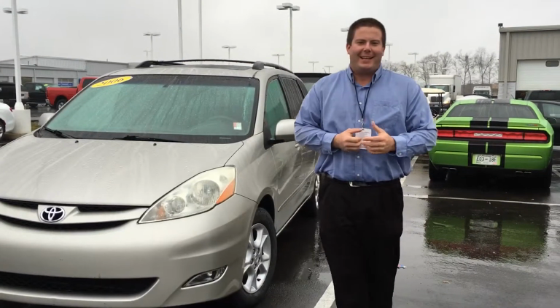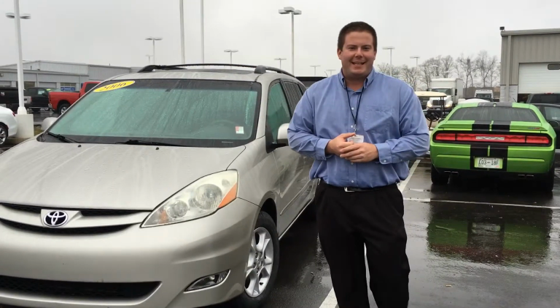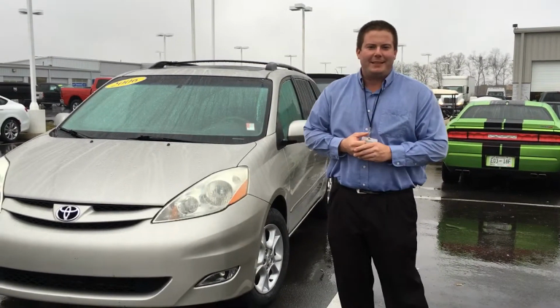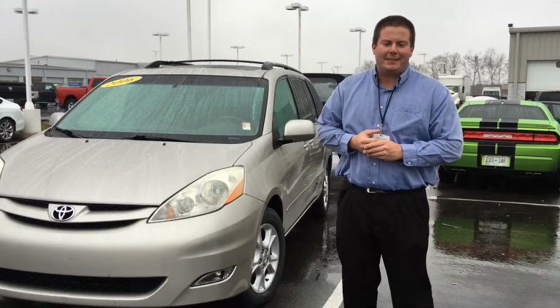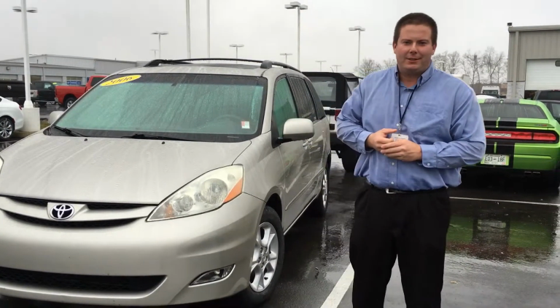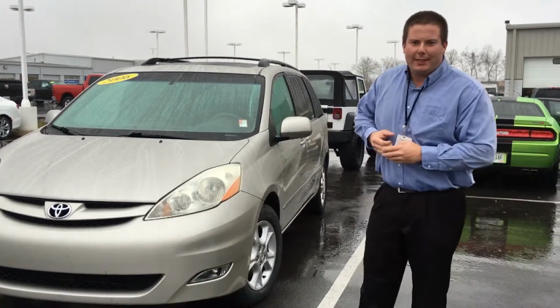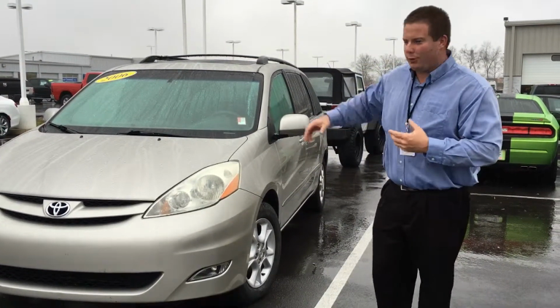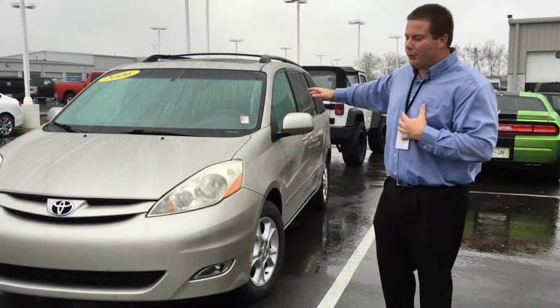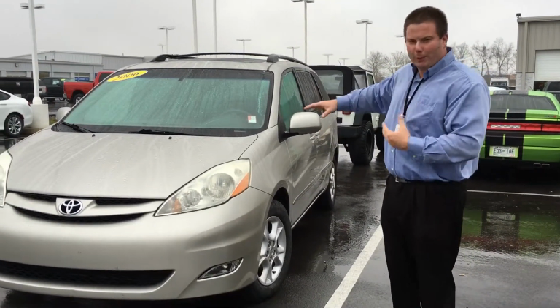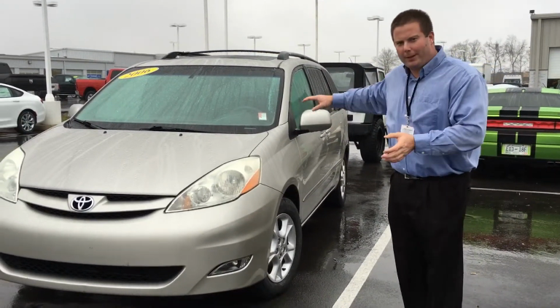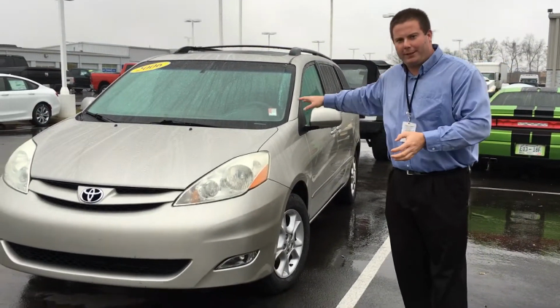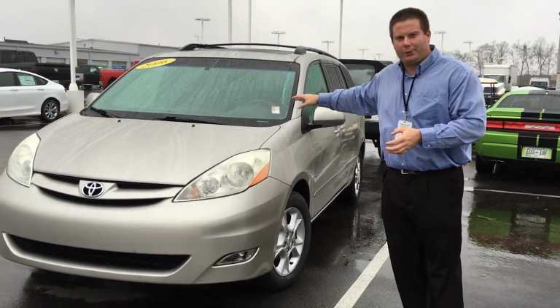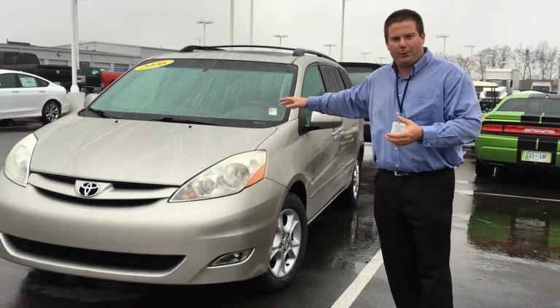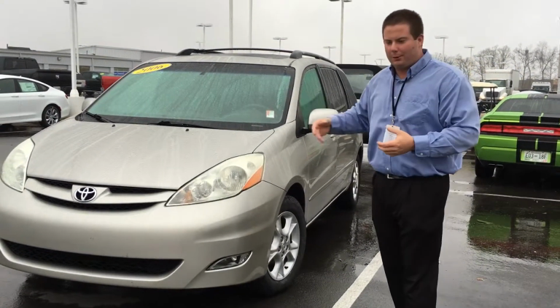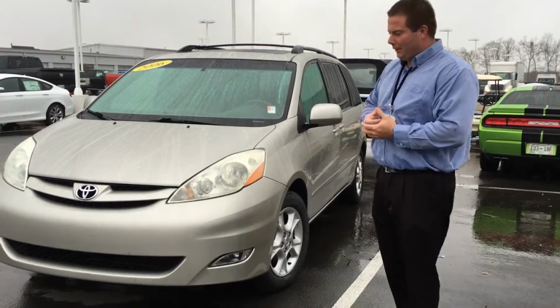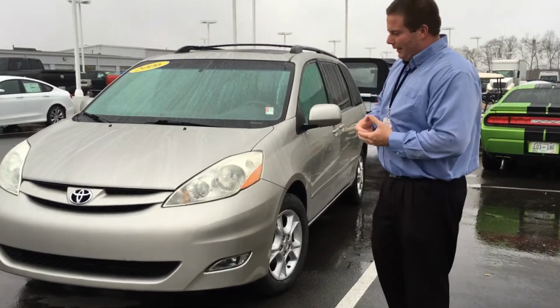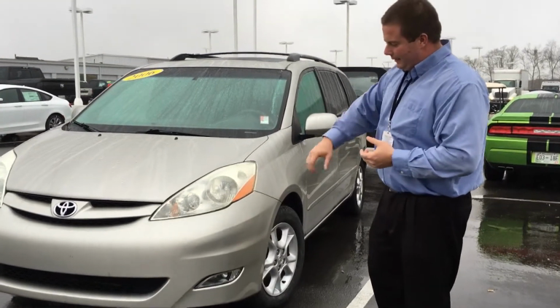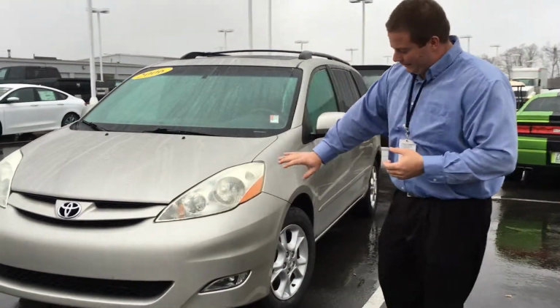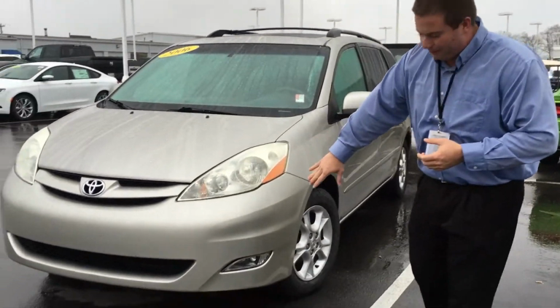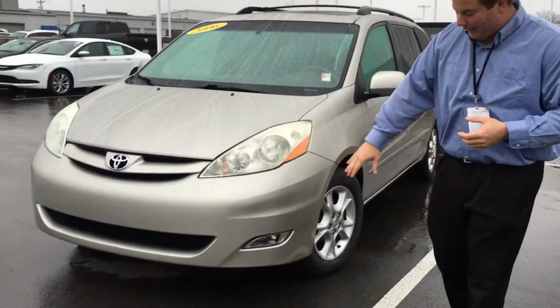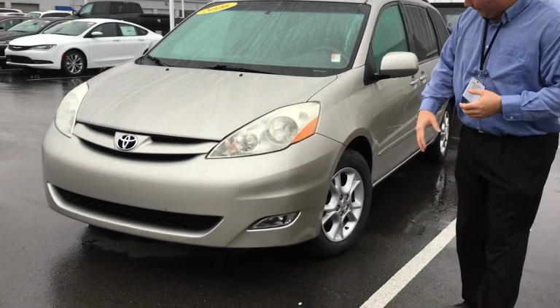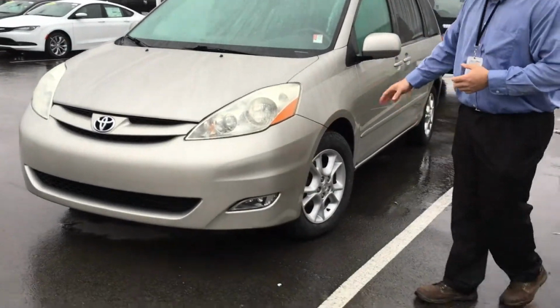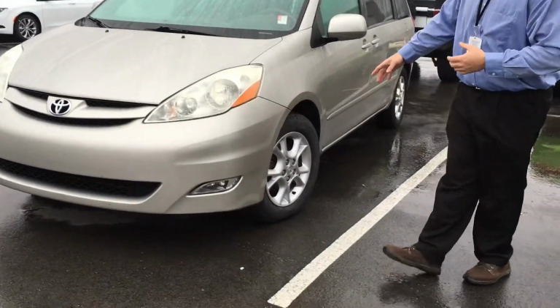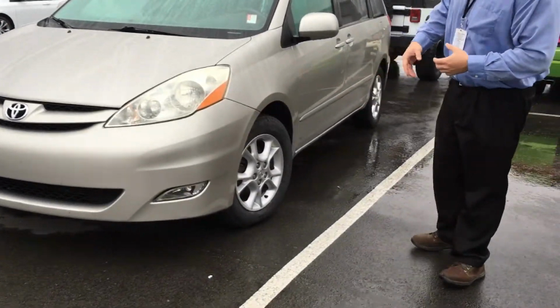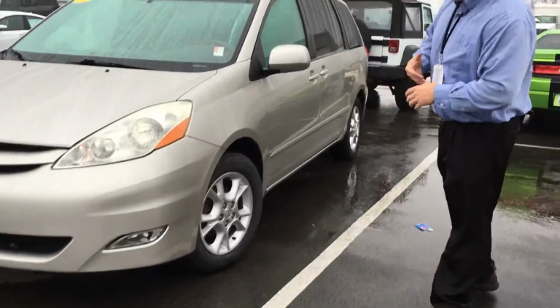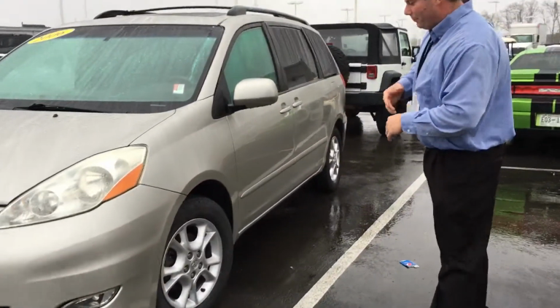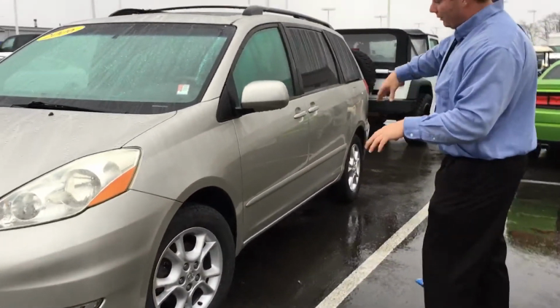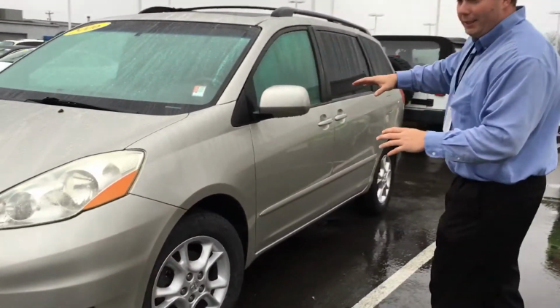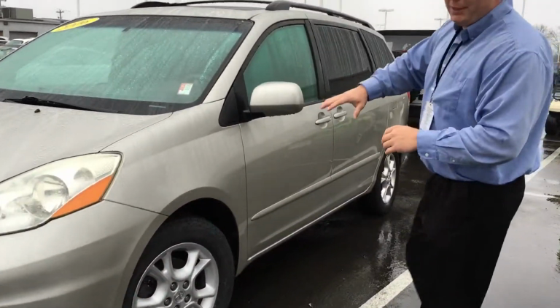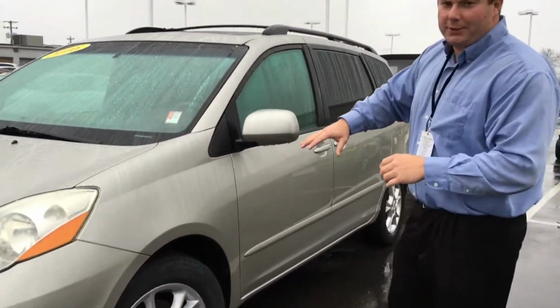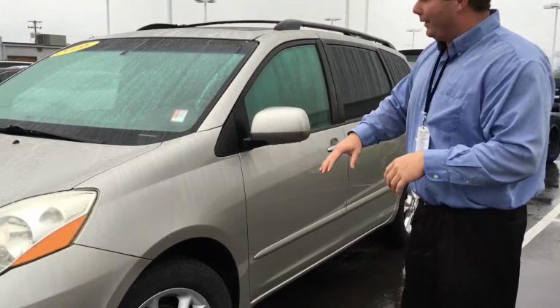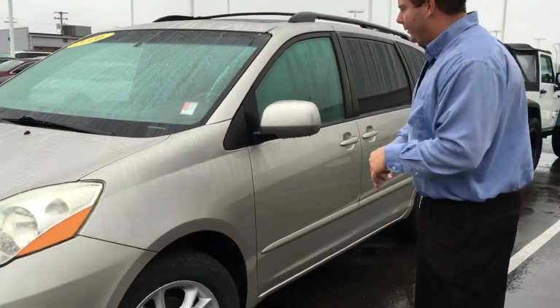Hey, it's Adam from East Tennessee Dodge. I just wanted to show you a quick walk around on the vehicle you inquired on. It's got the fog lights, it's got the aluminum wheels, really good Michelins all the way around.